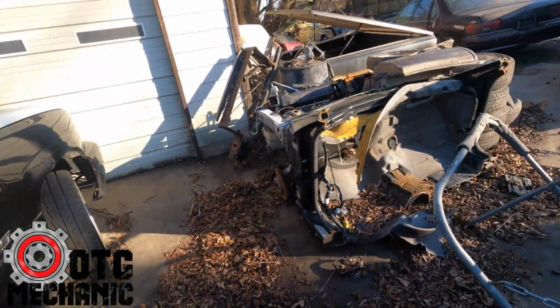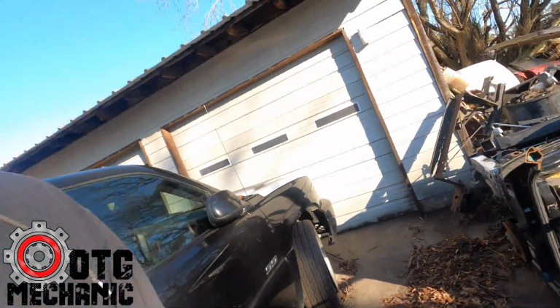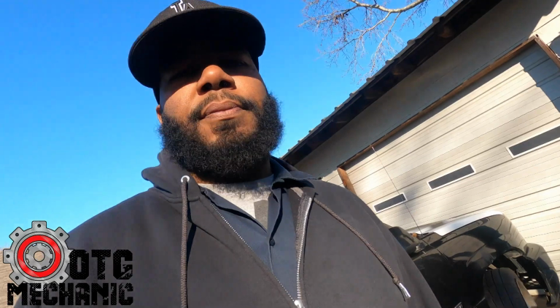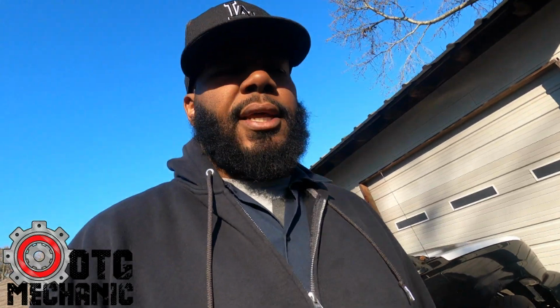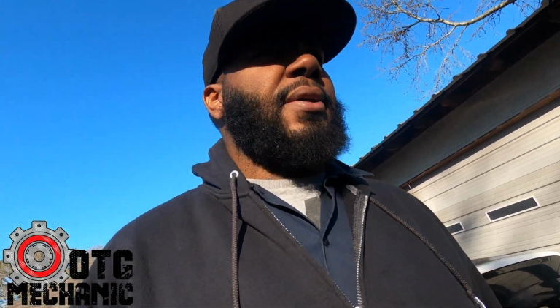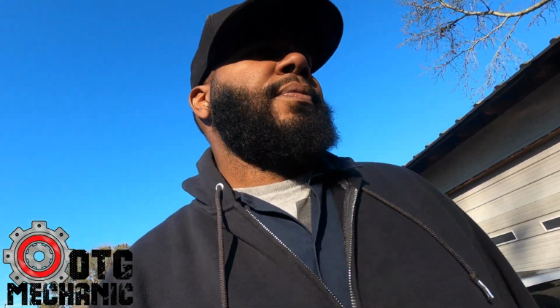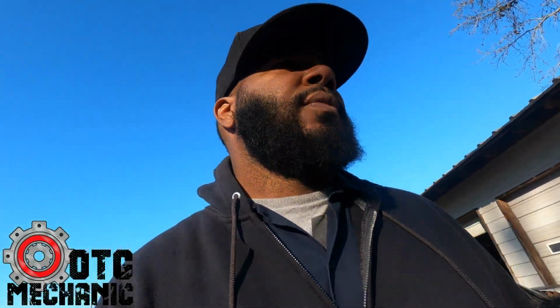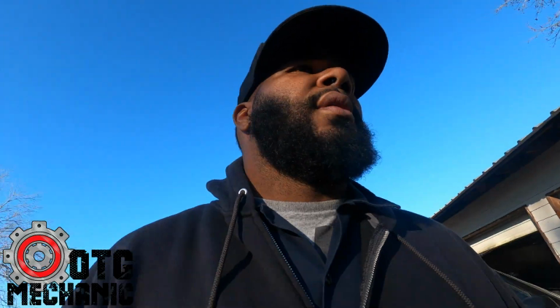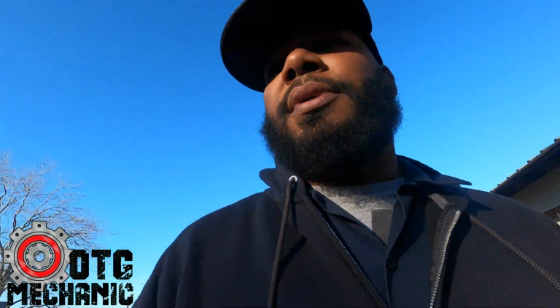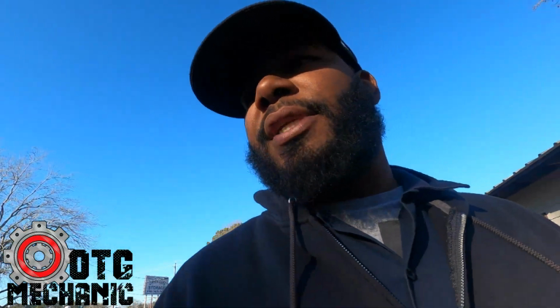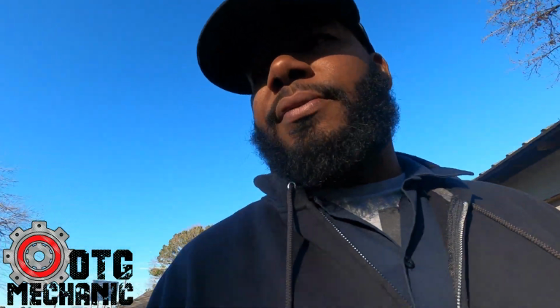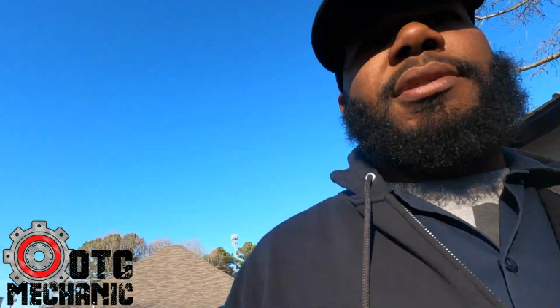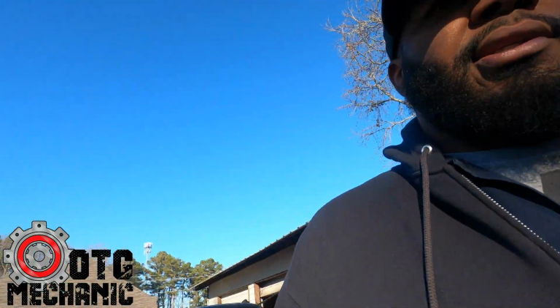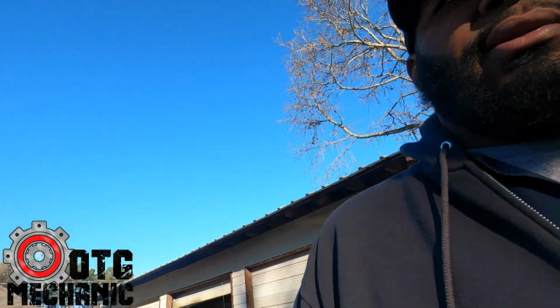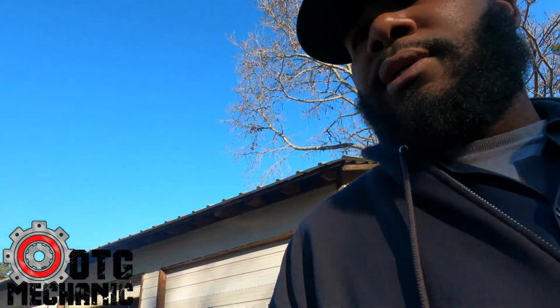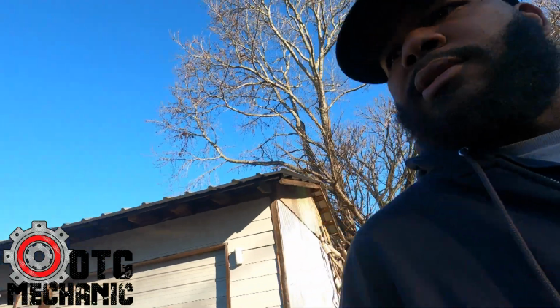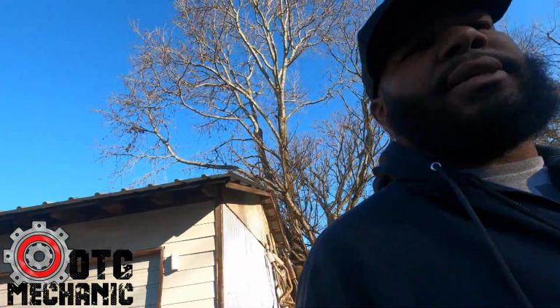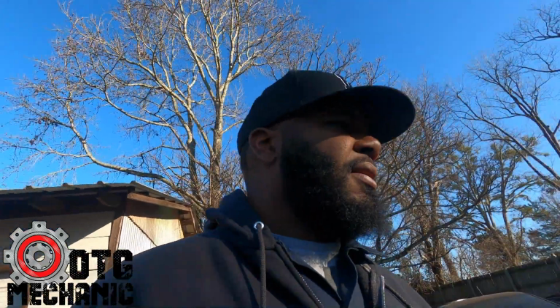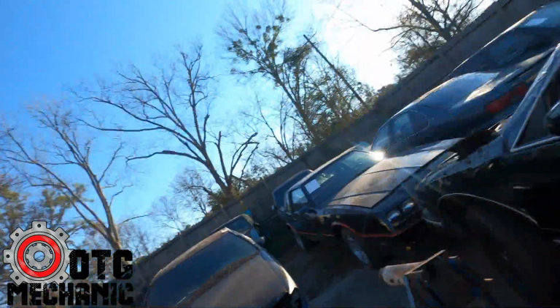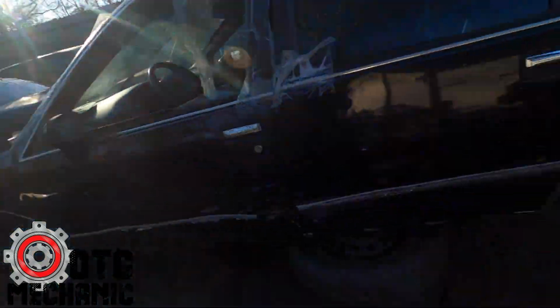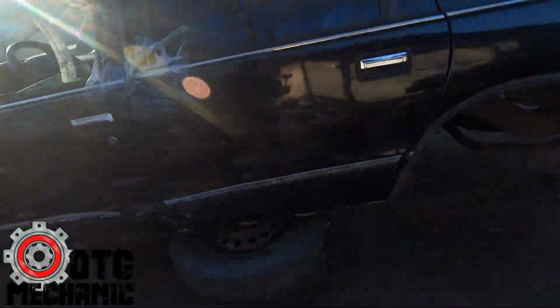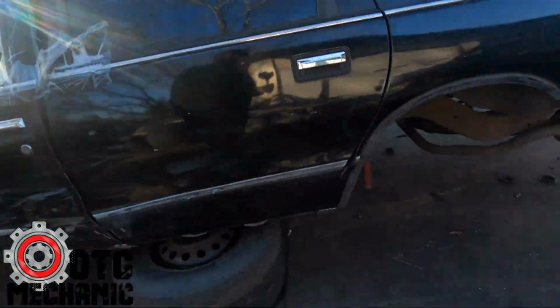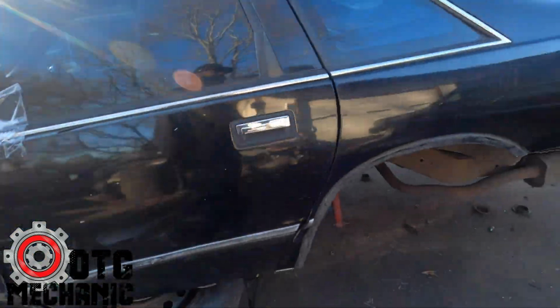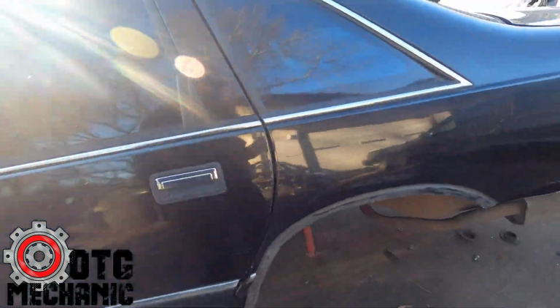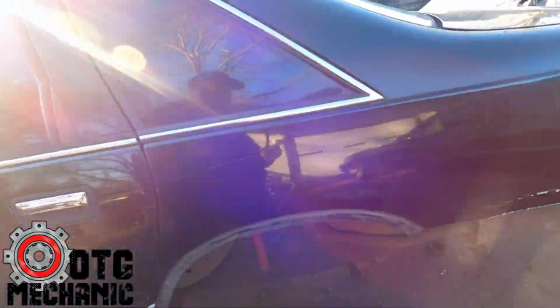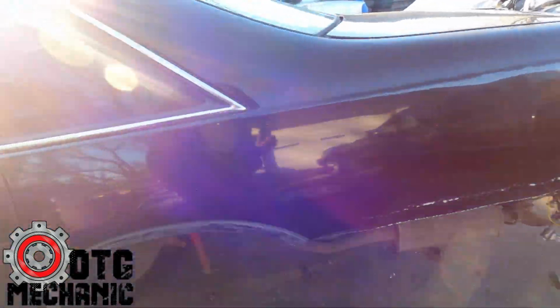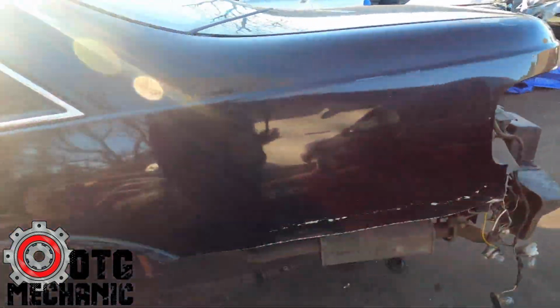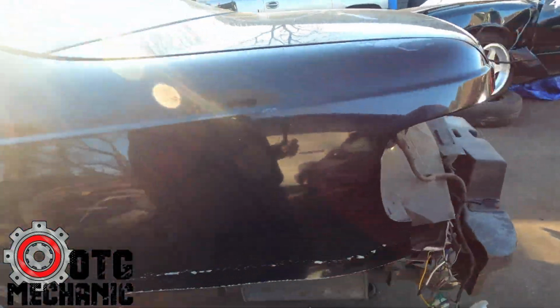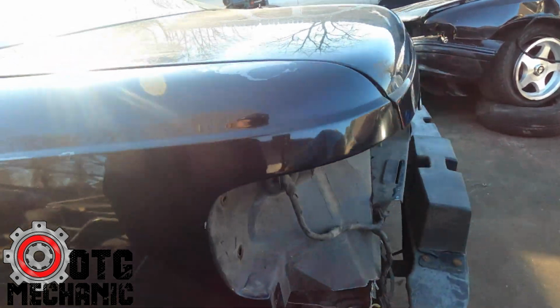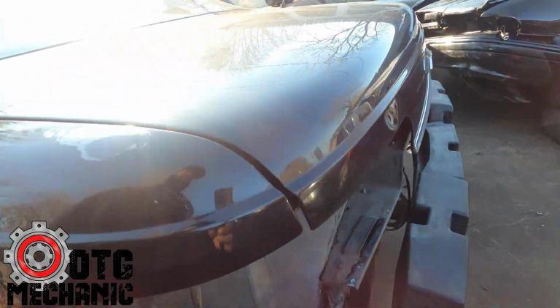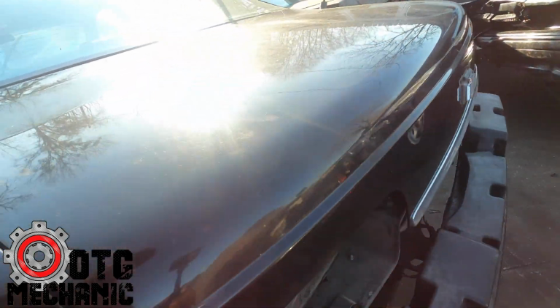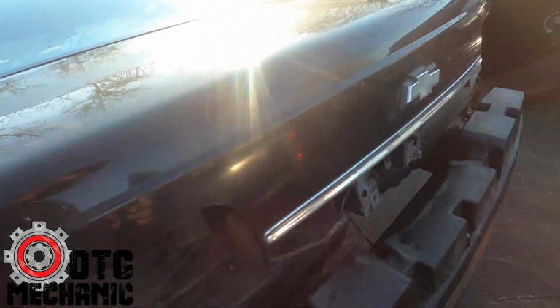Y'all, holla at the man — whatever you need, this is where it's at. 9c1 Caprice — if you know, you know about them rear ends.